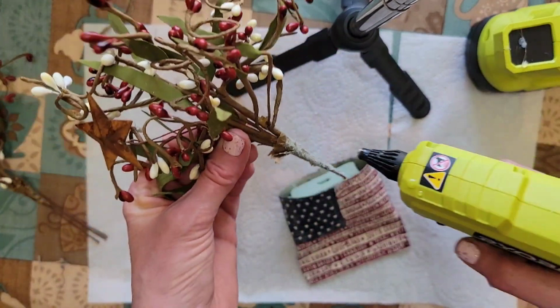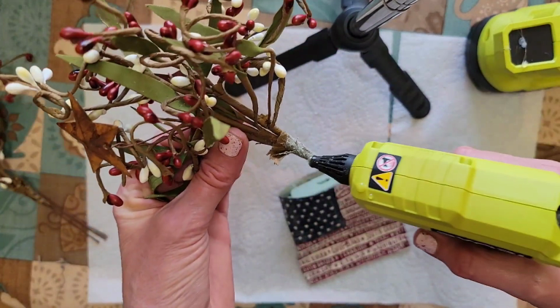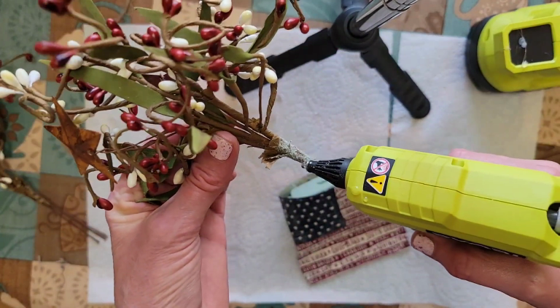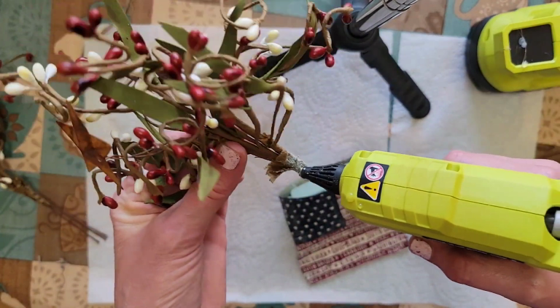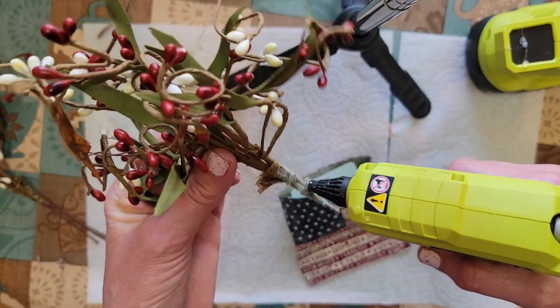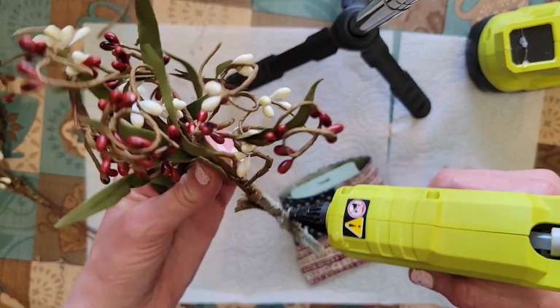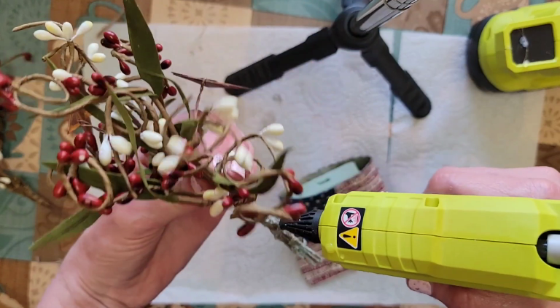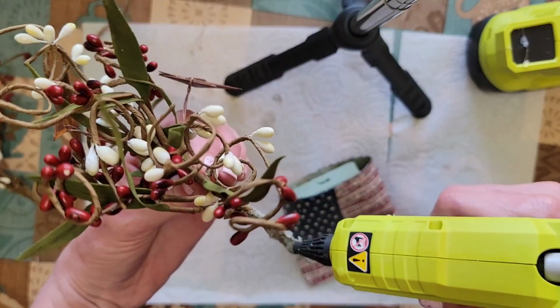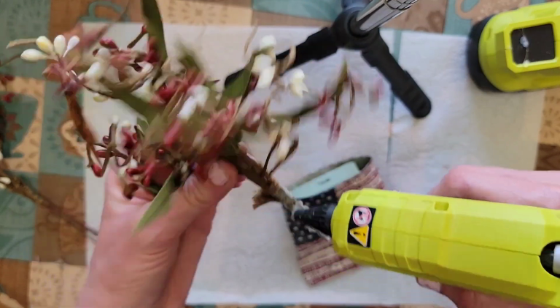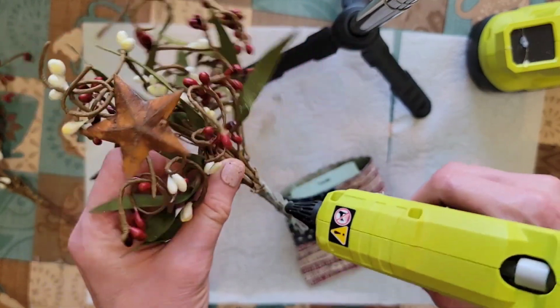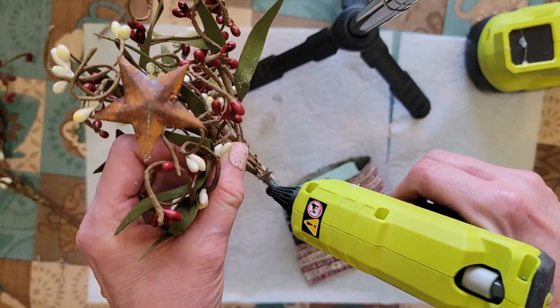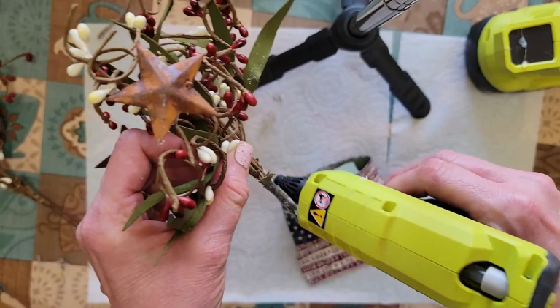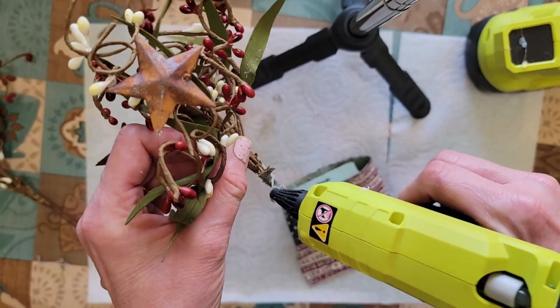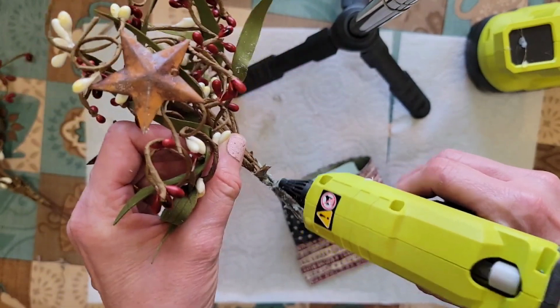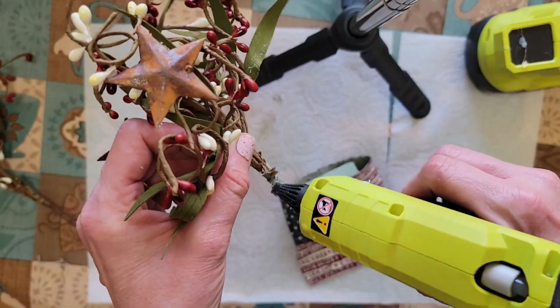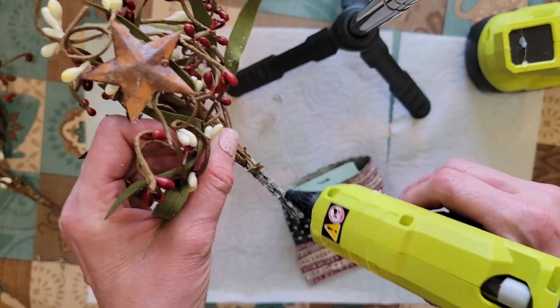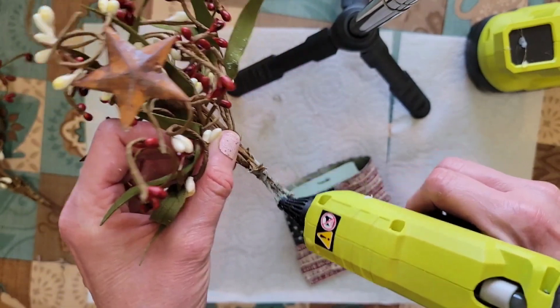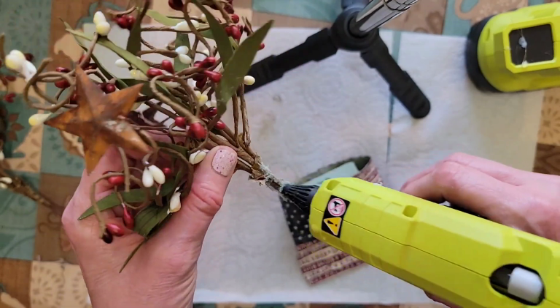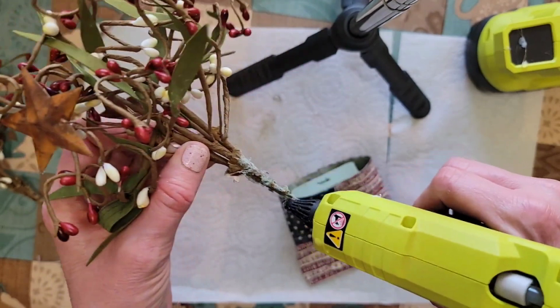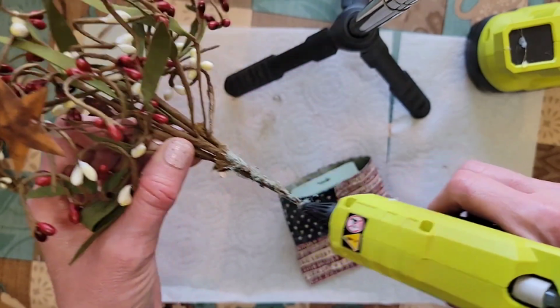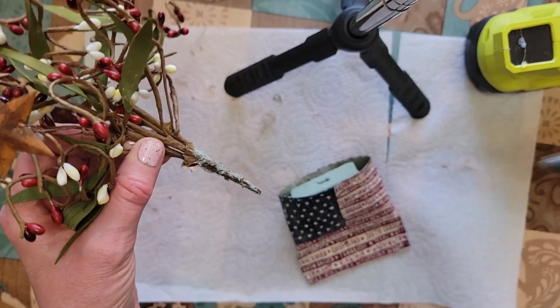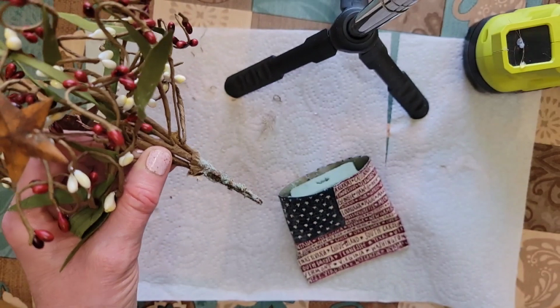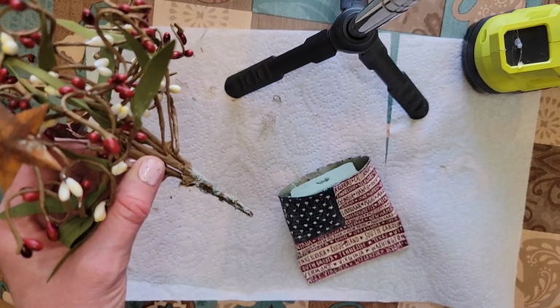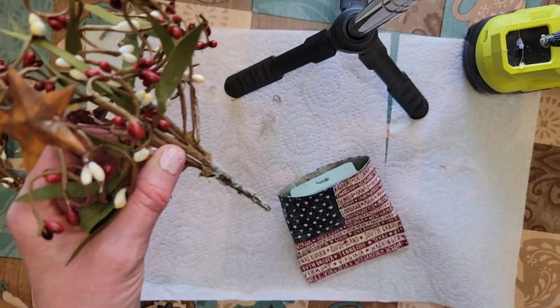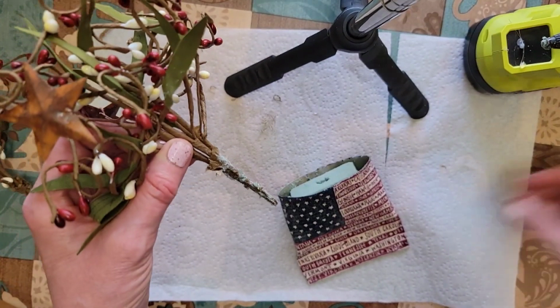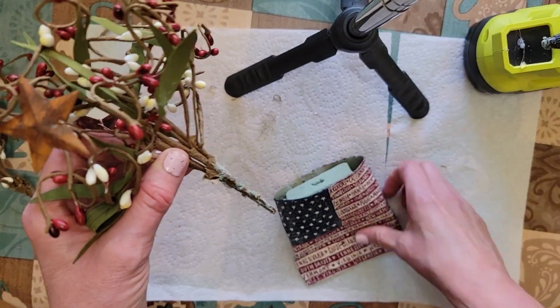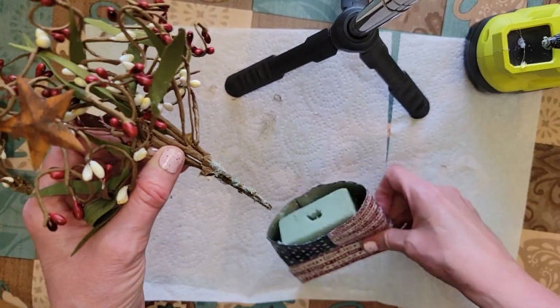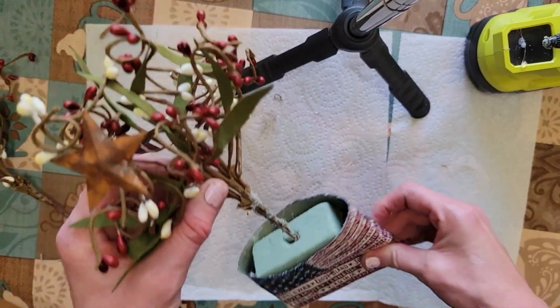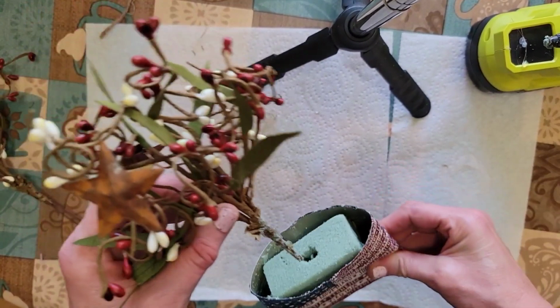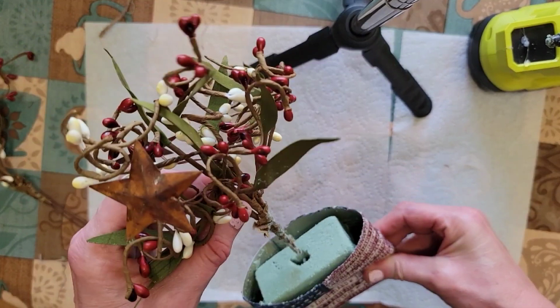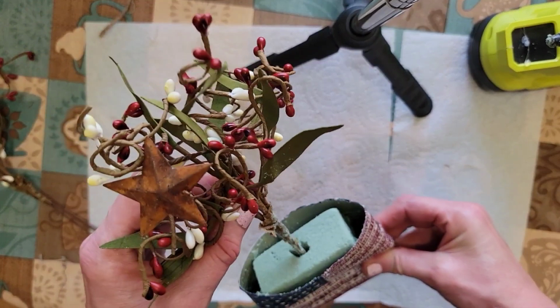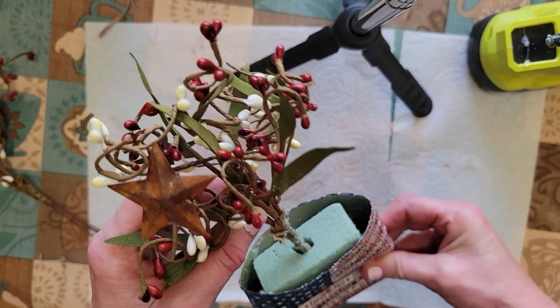I'm going to add a little bit of glue to the stem and push it back into that hole that I made.